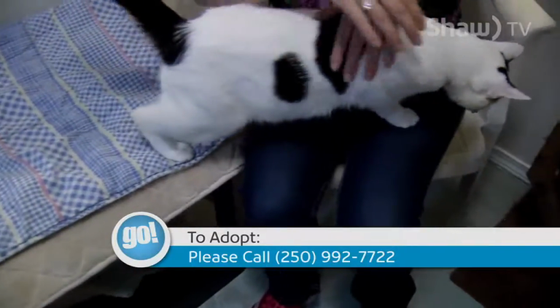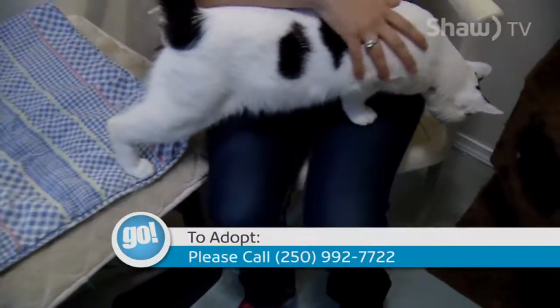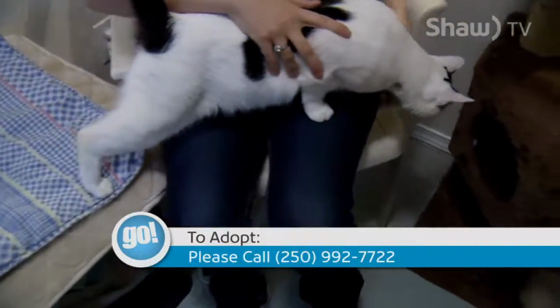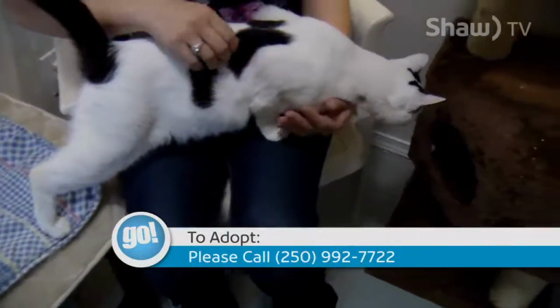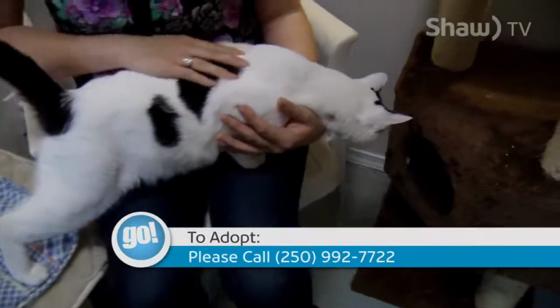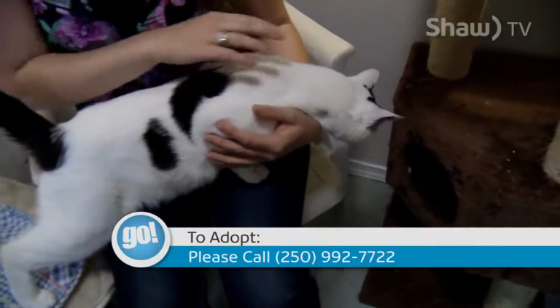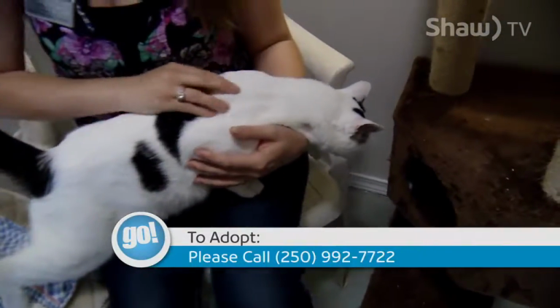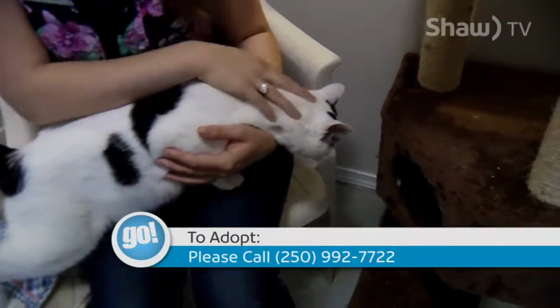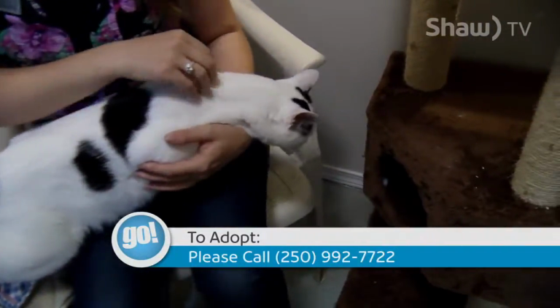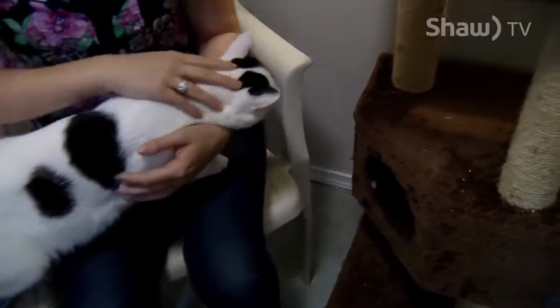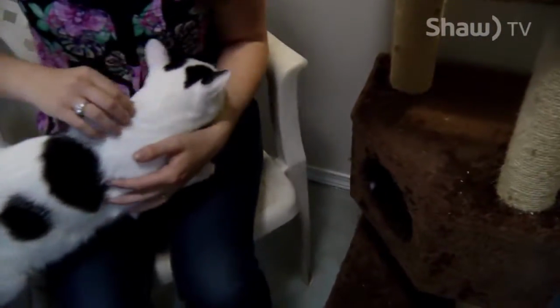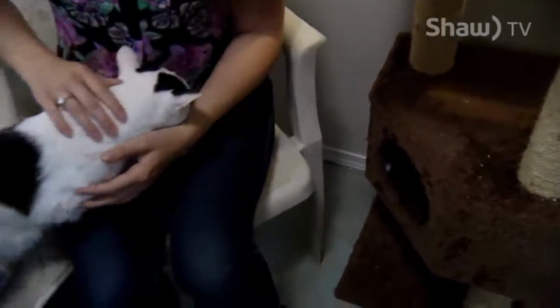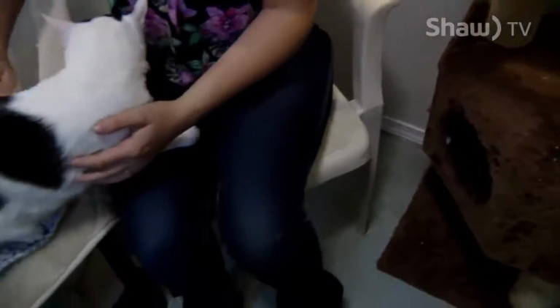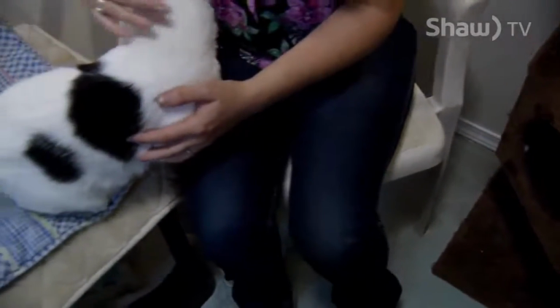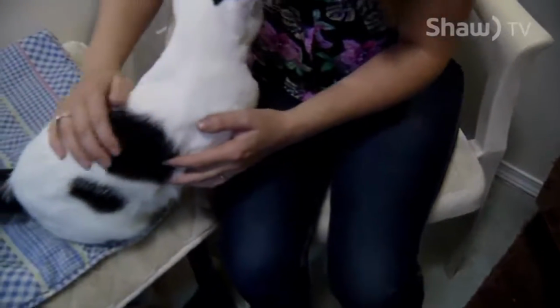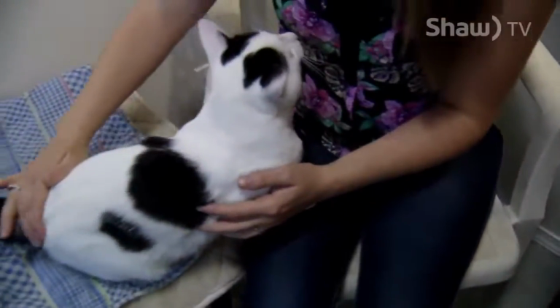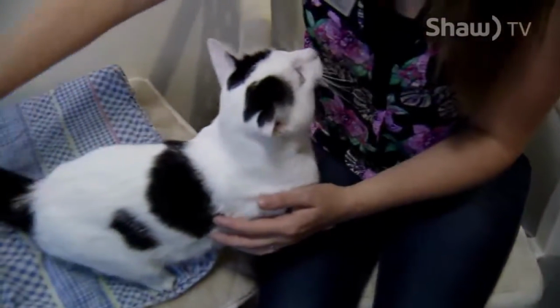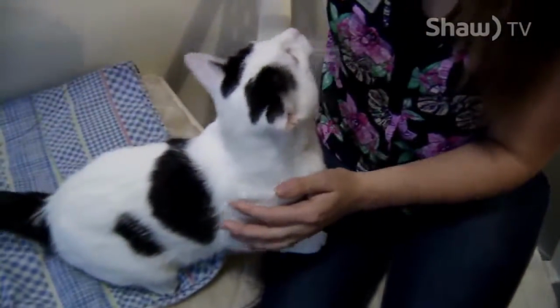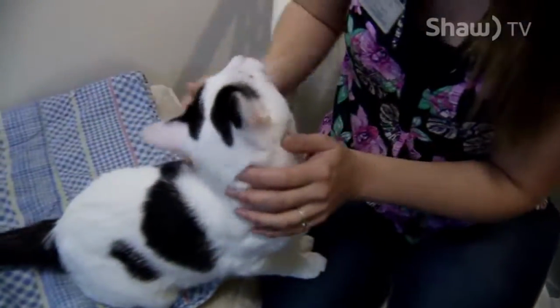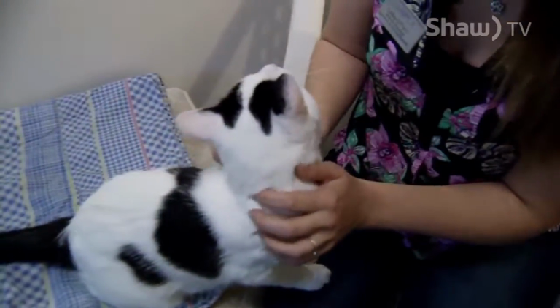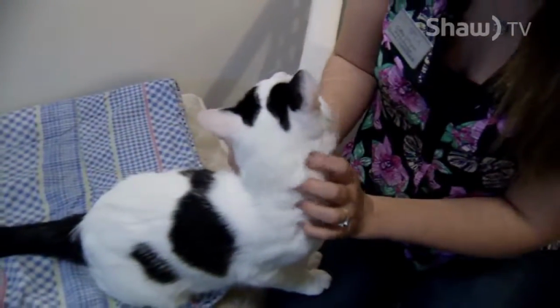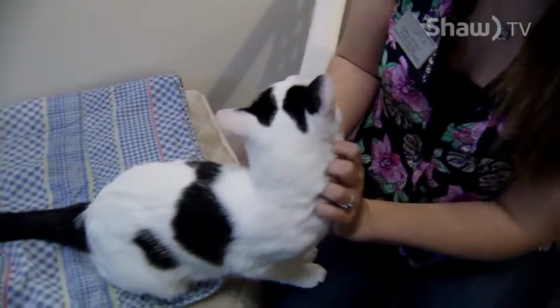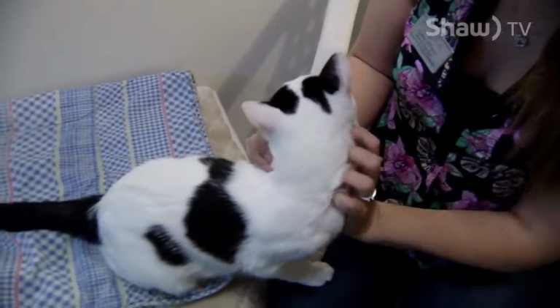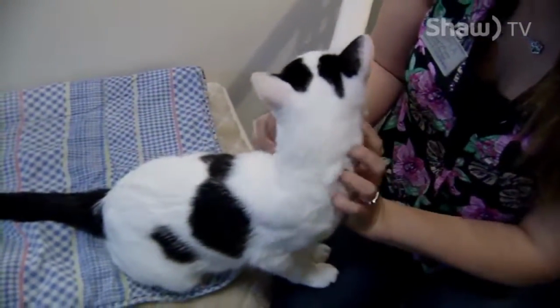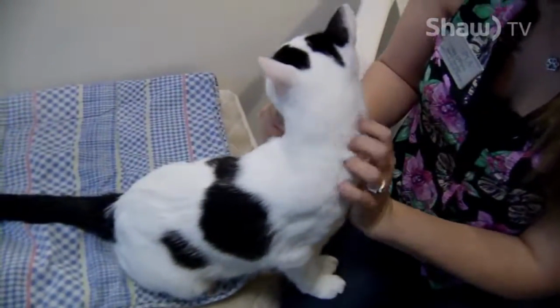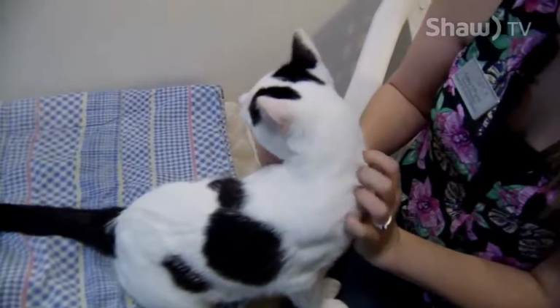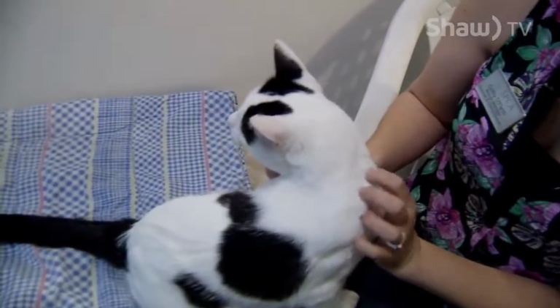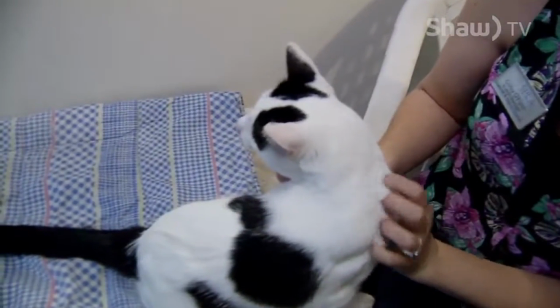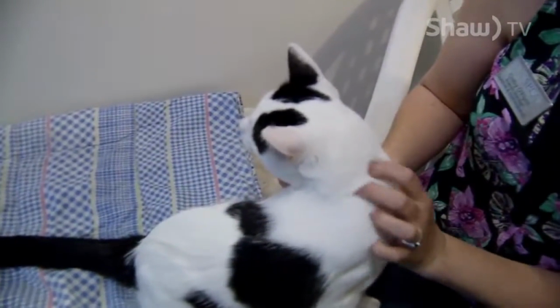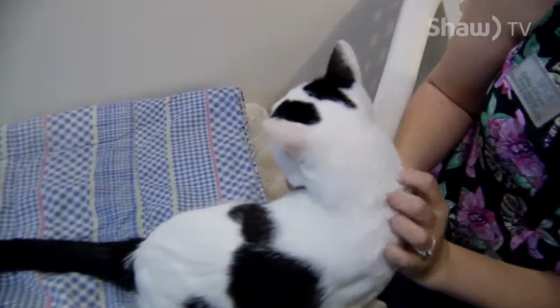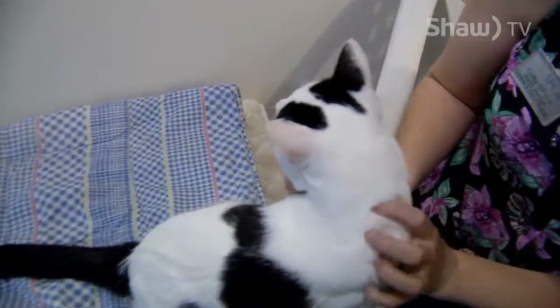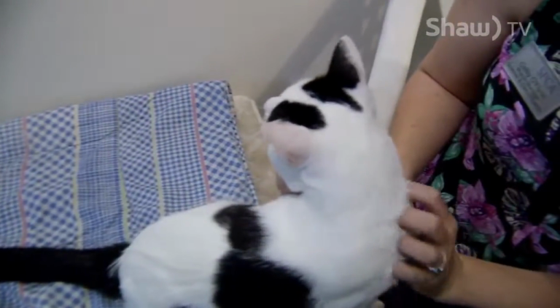He's a very friendly guy and available for adoption — neutered, vet checked, vaccinated, dewormed, microchipped. Everything's all done, clear bill of health and ready to go into a new home.